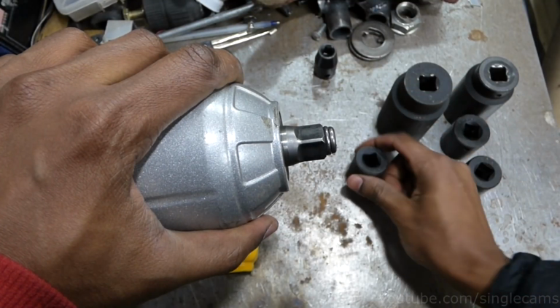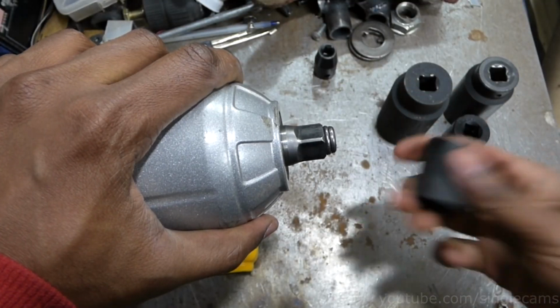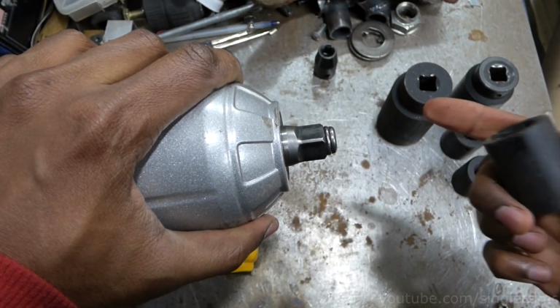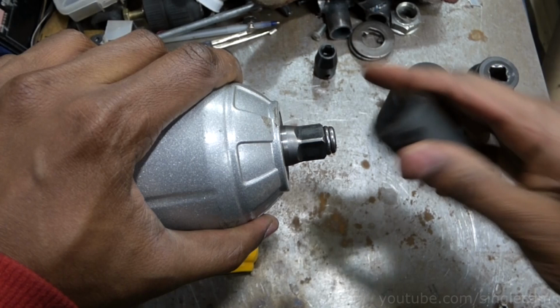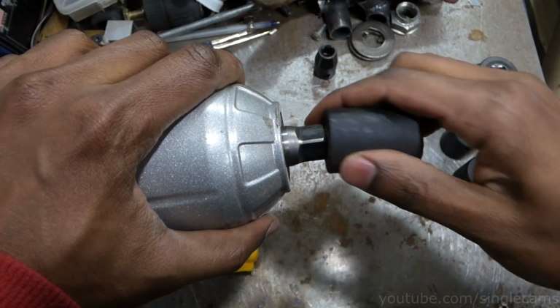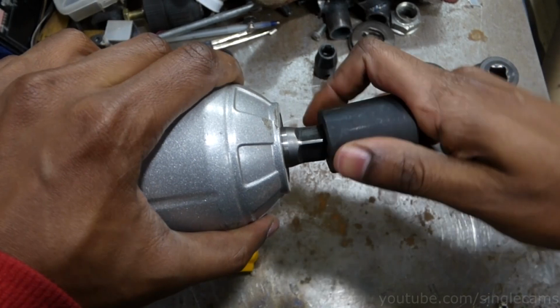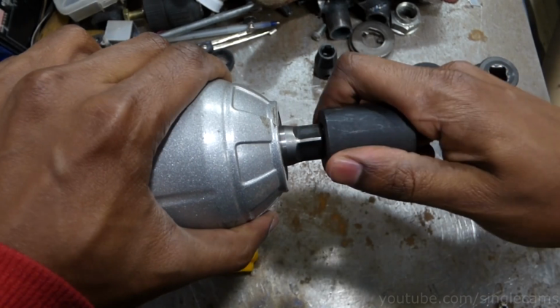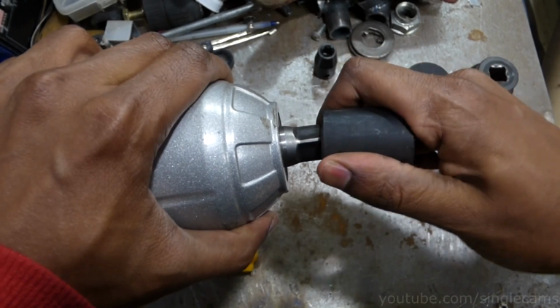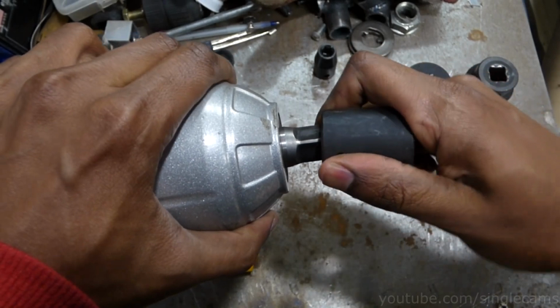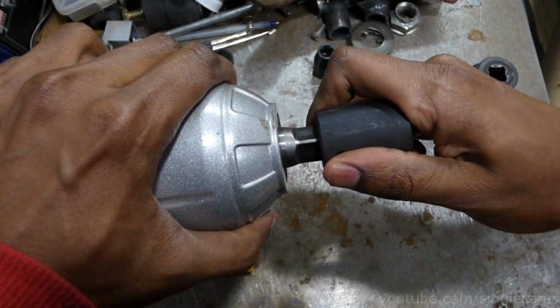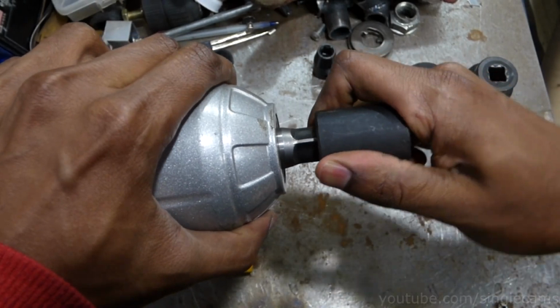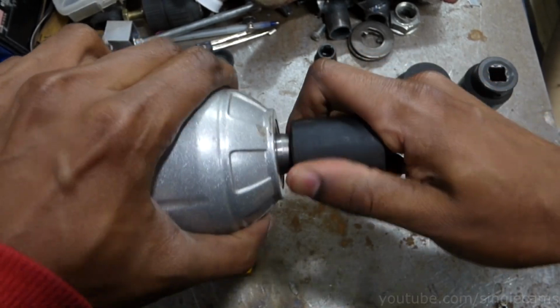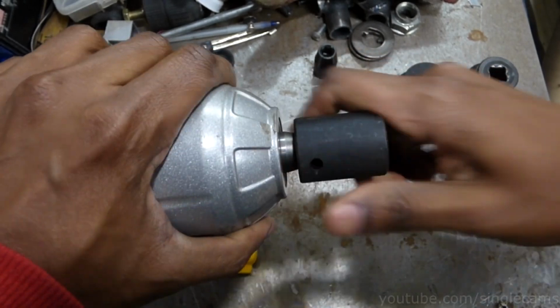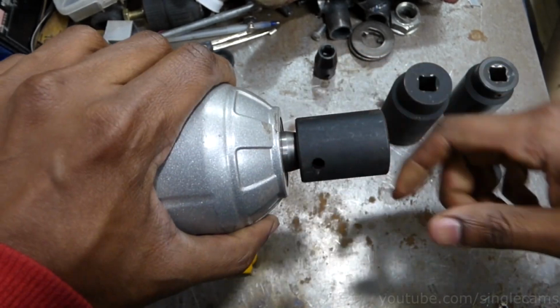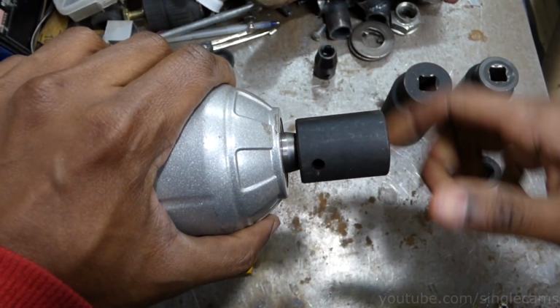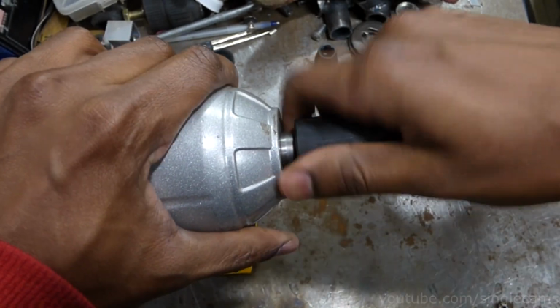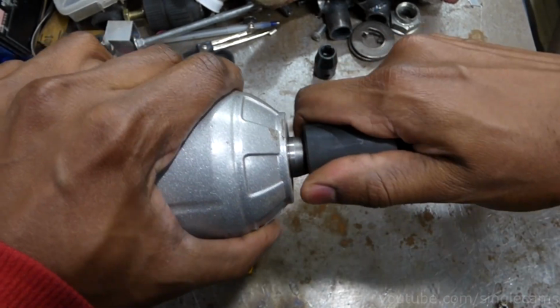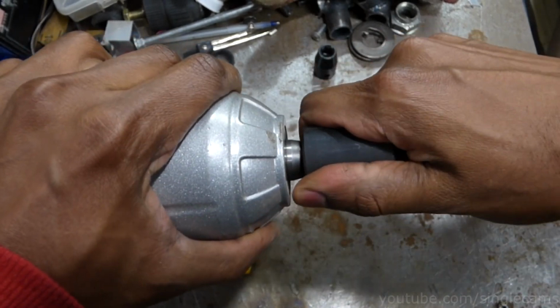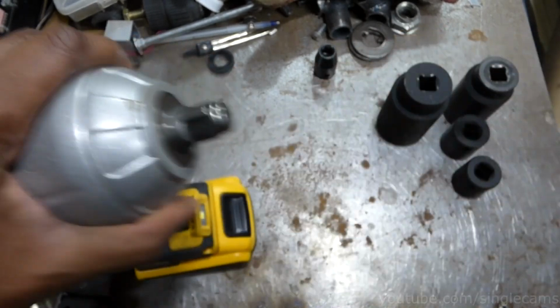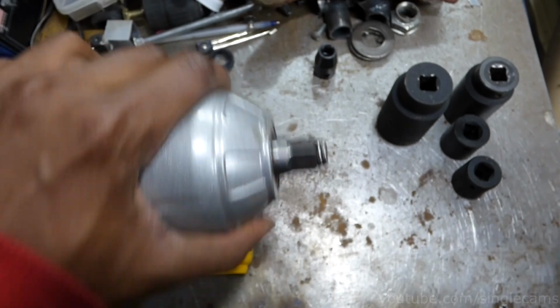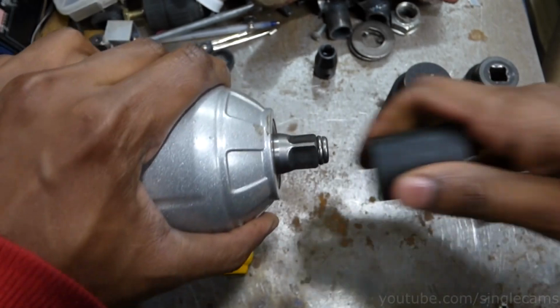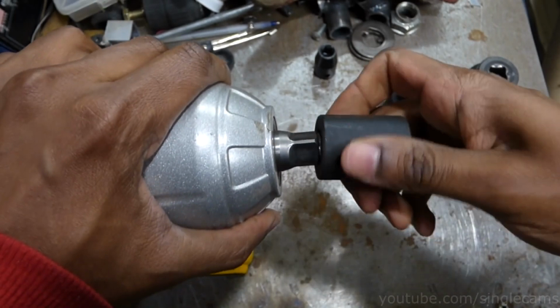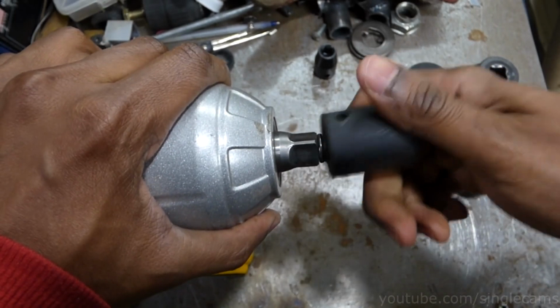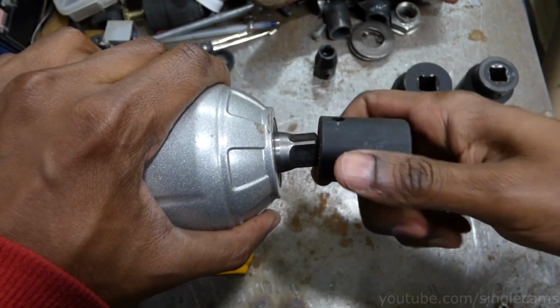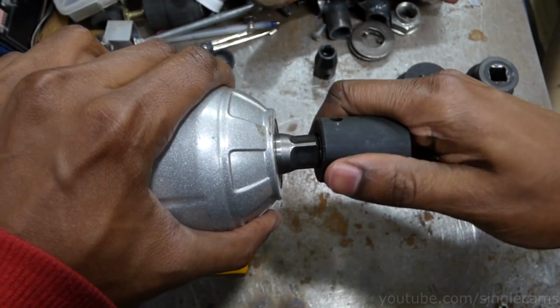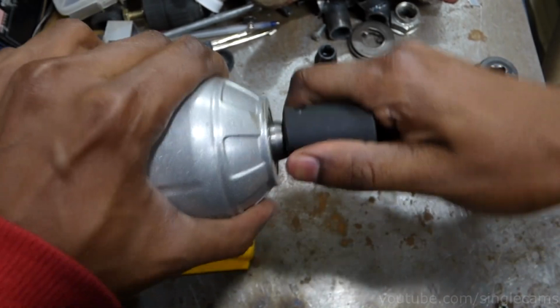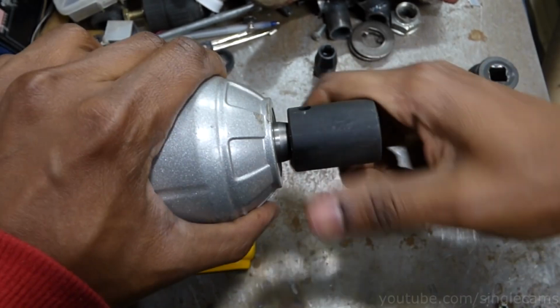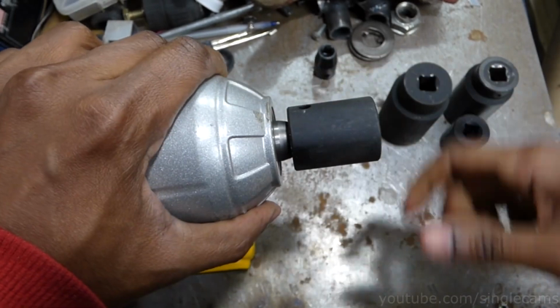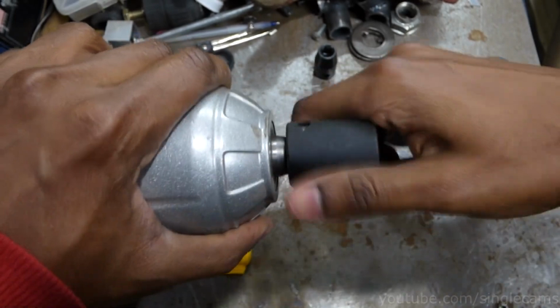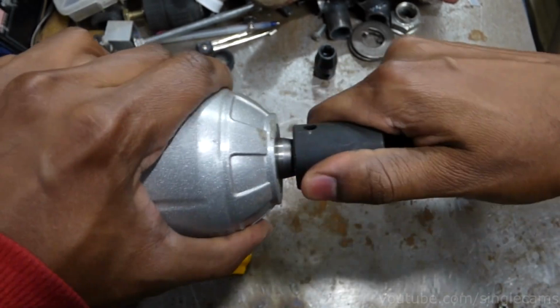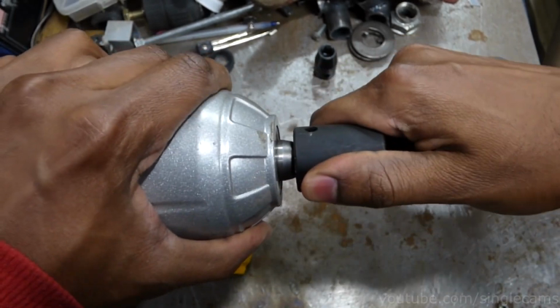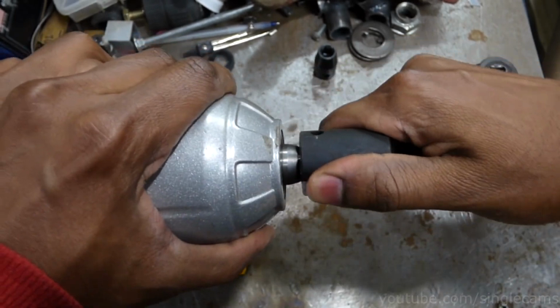The good thing about the friction ring is that you can put the socket on in any orientation. You do not have to line up the hole in the socket — you do not have to think about it.